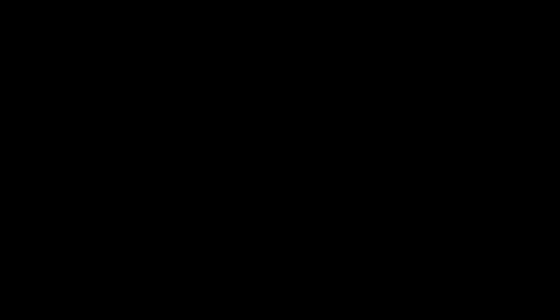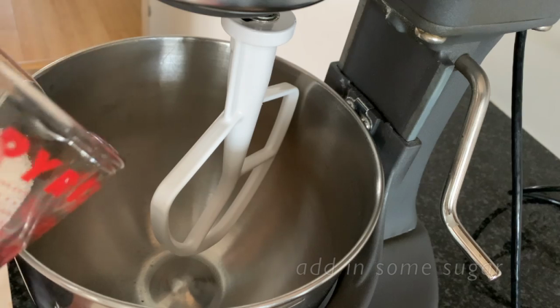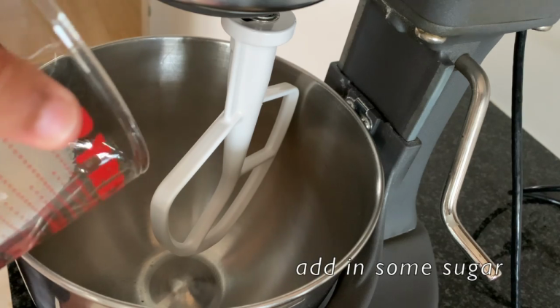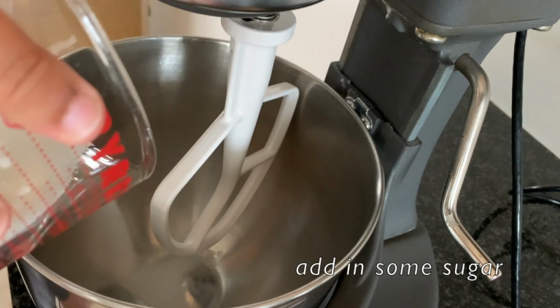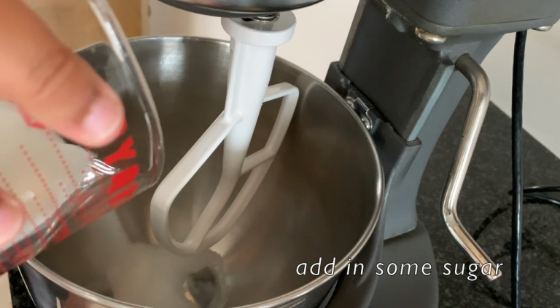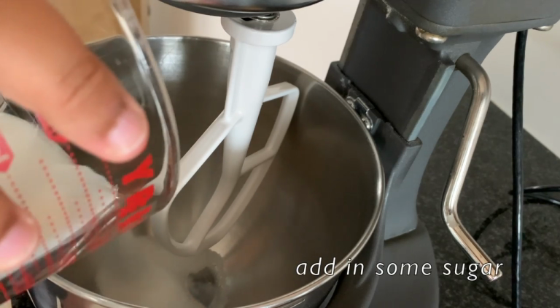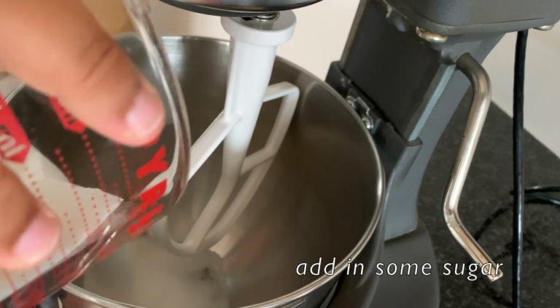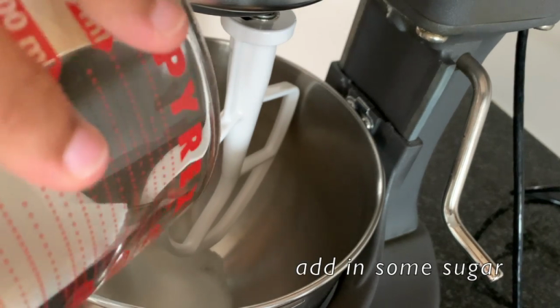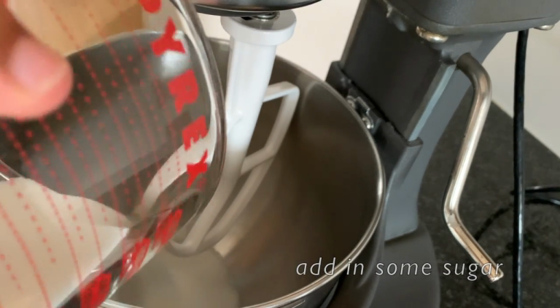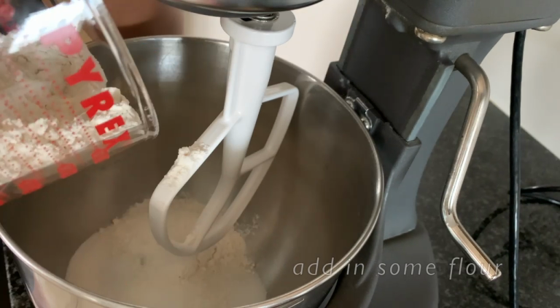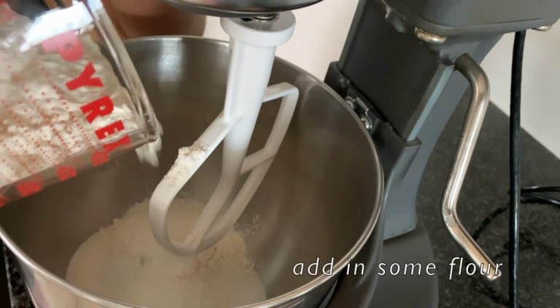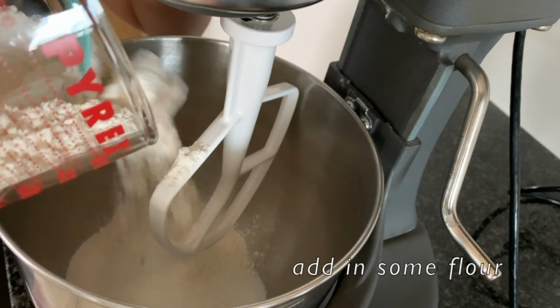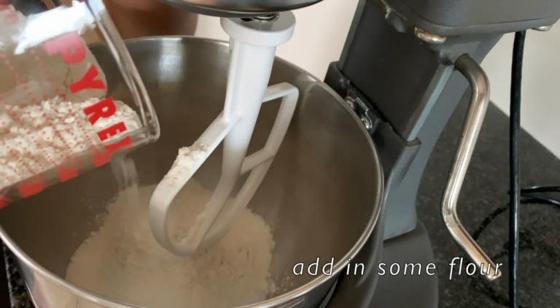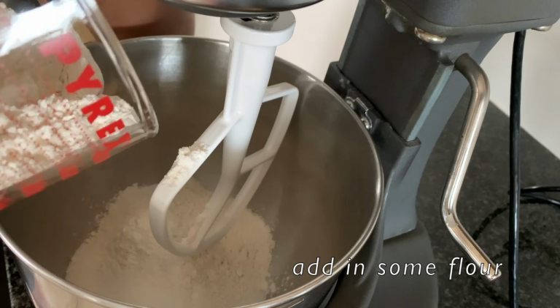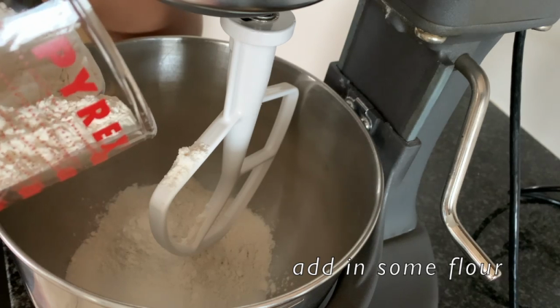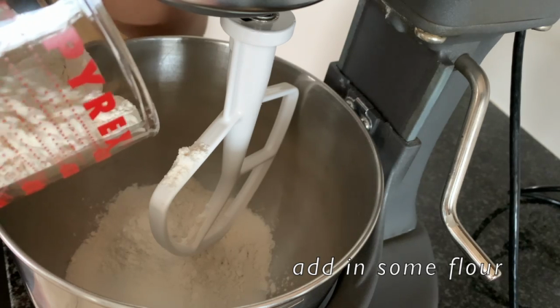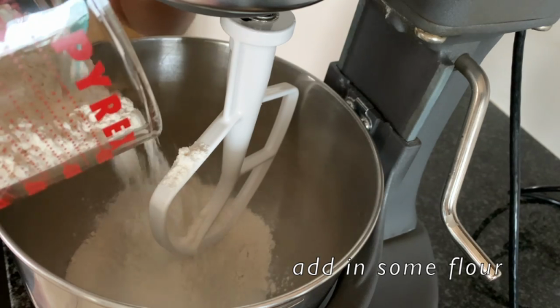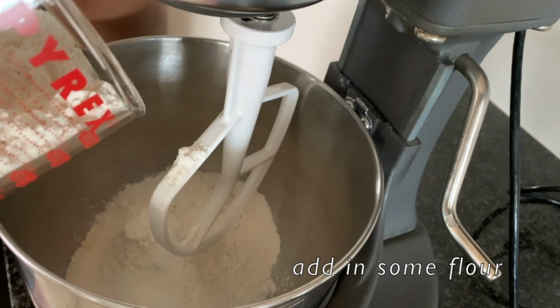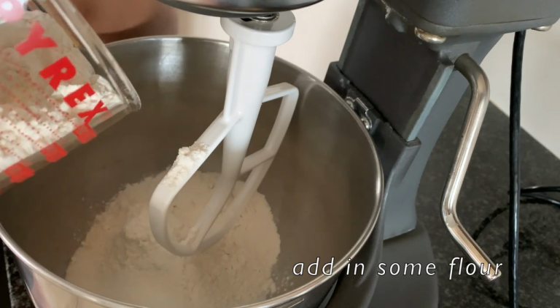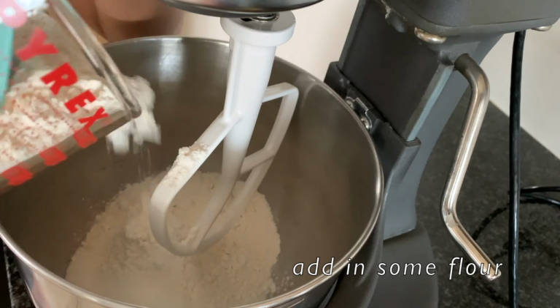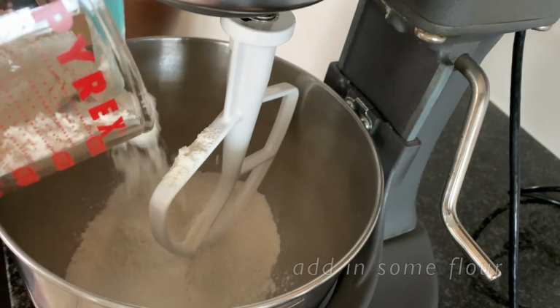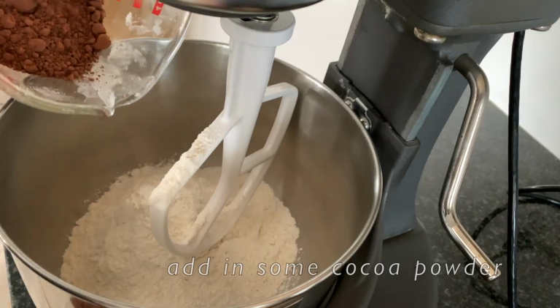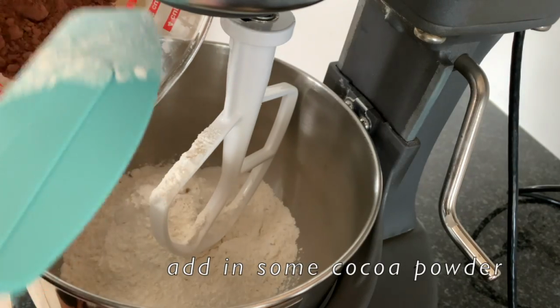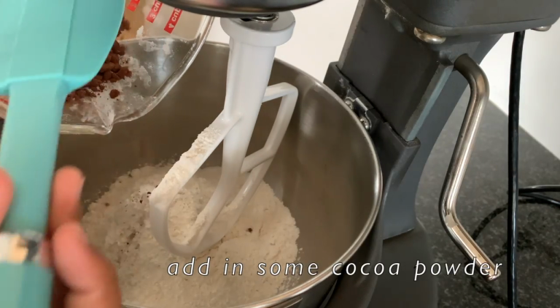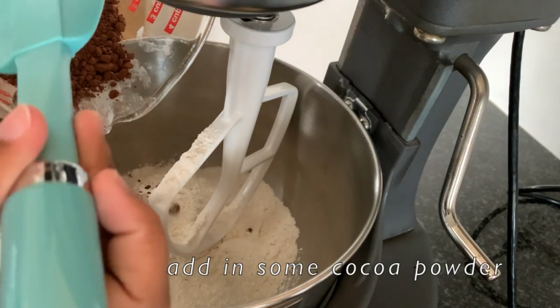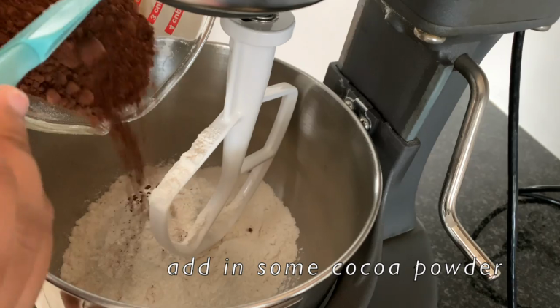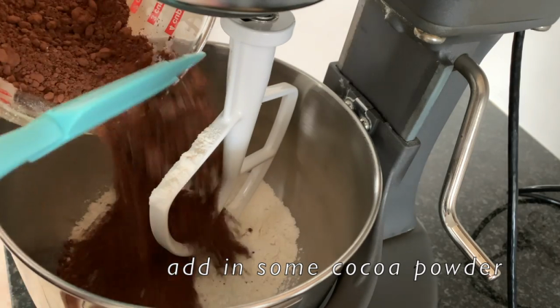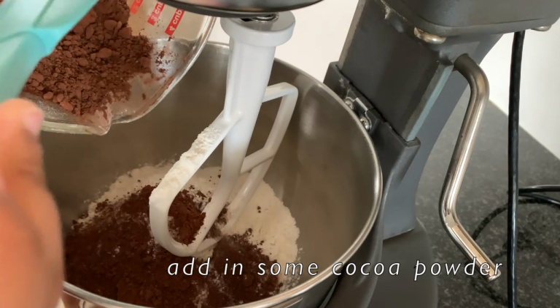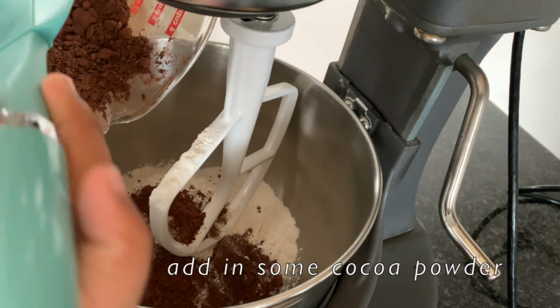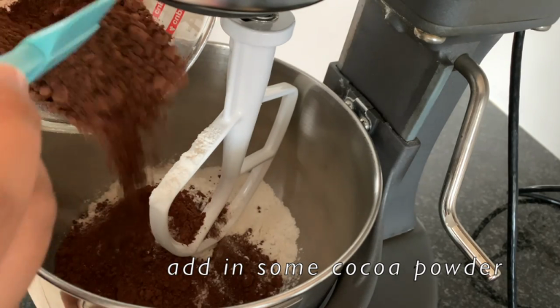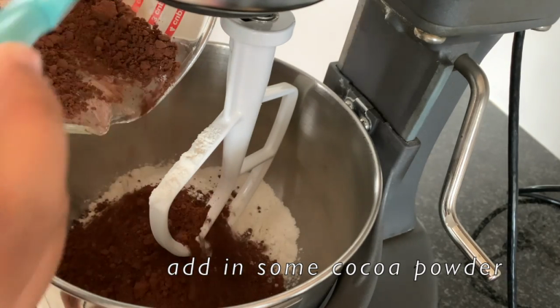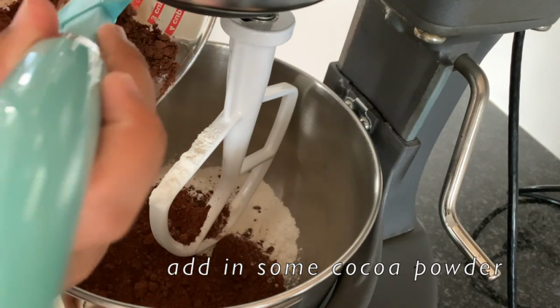Let's begin with the dry ingredients. We're going to put in some sugar and some flour, then some cocoa powder. Try to use good quality cocoa powder — that makes a whole lot of difference.